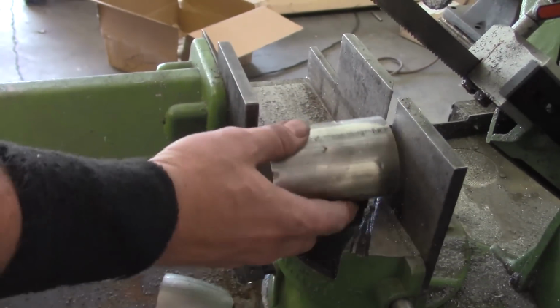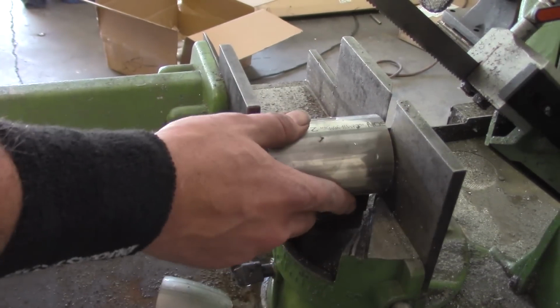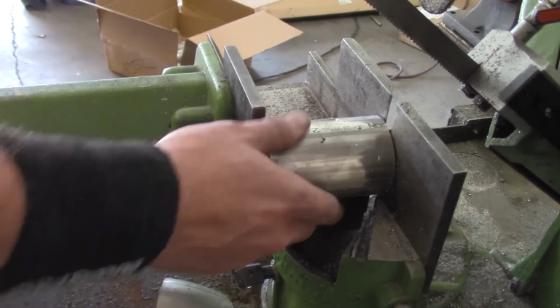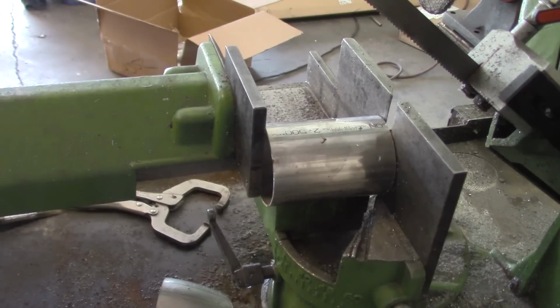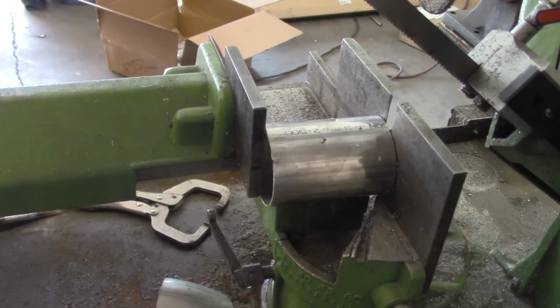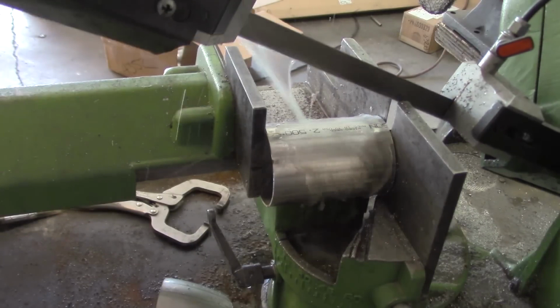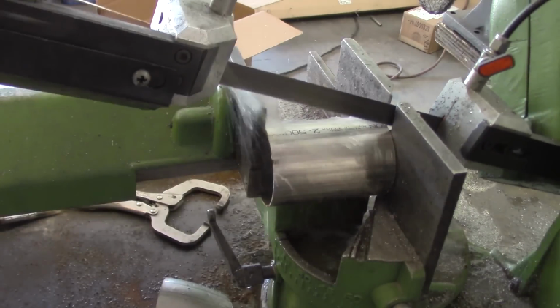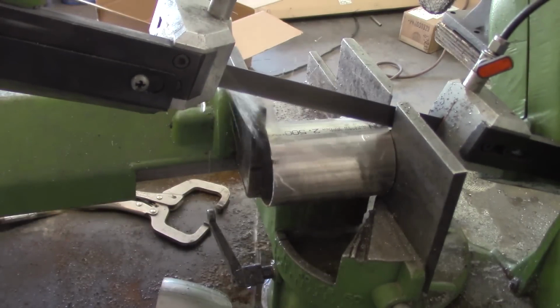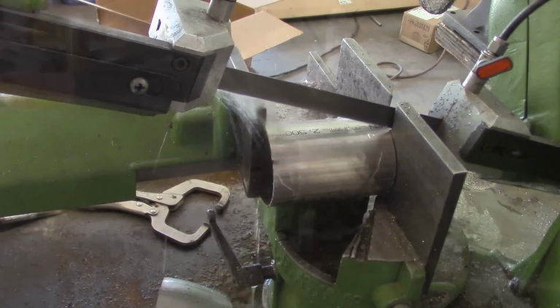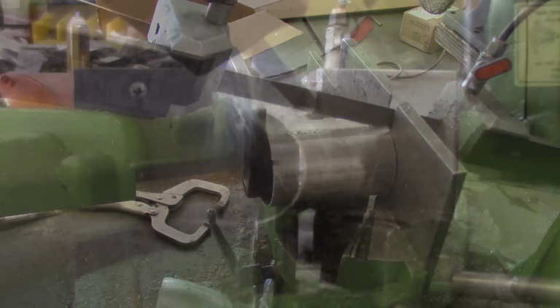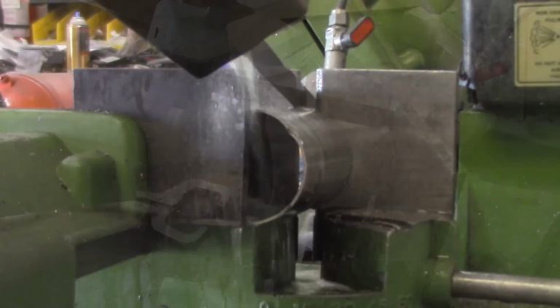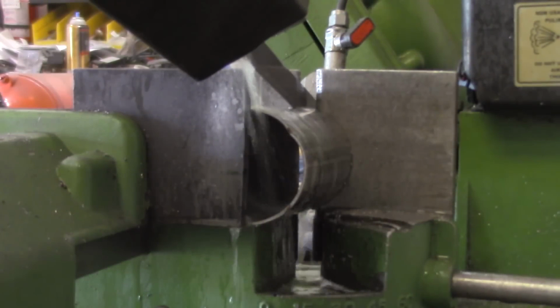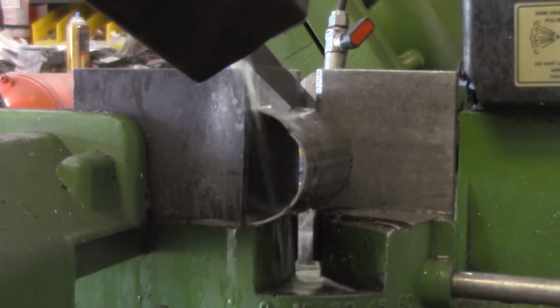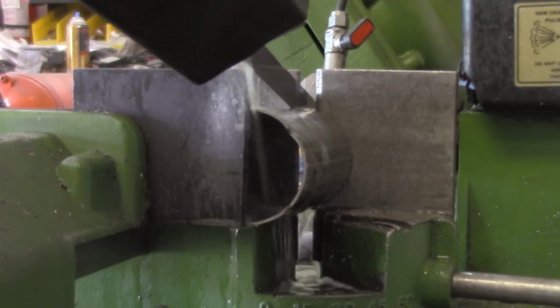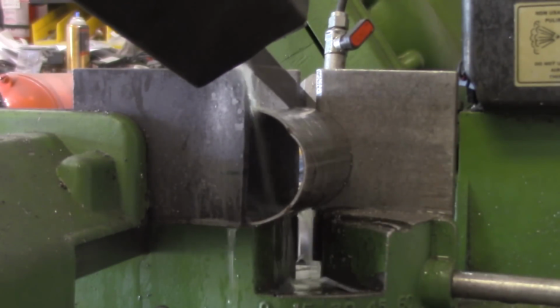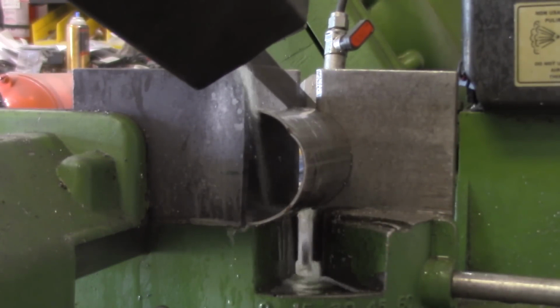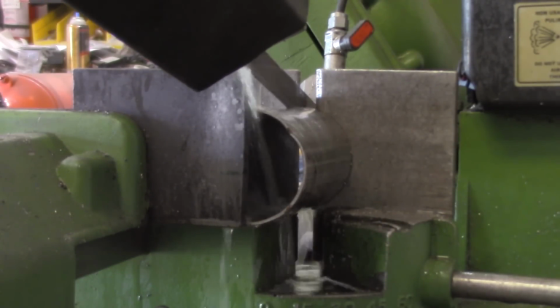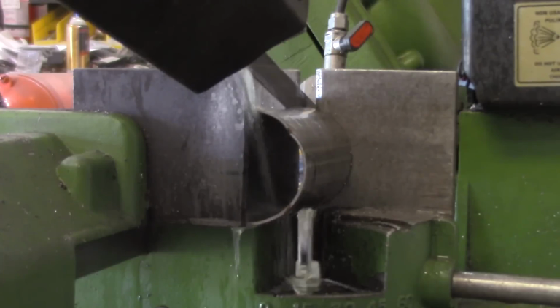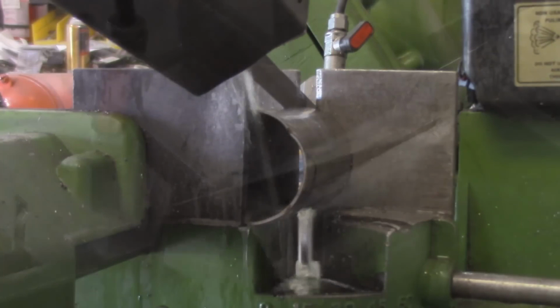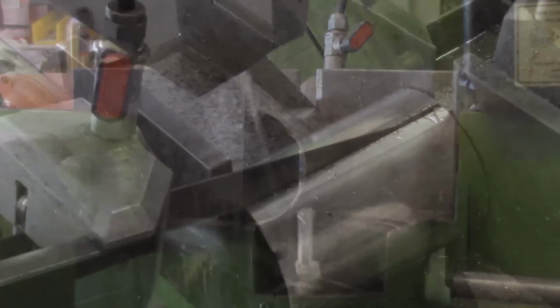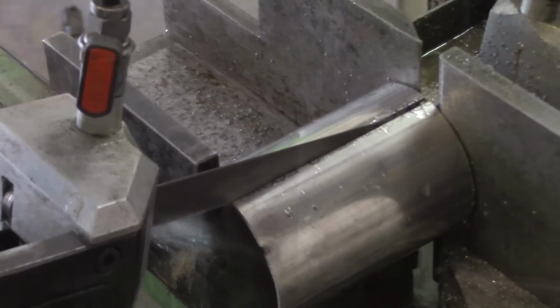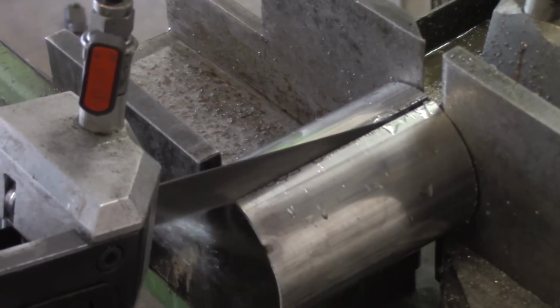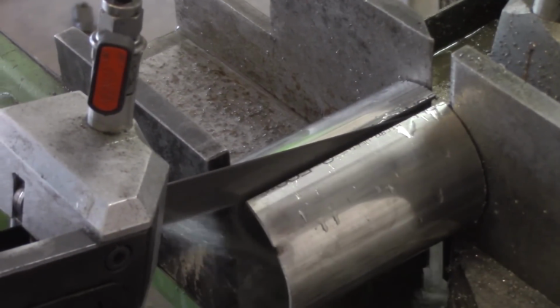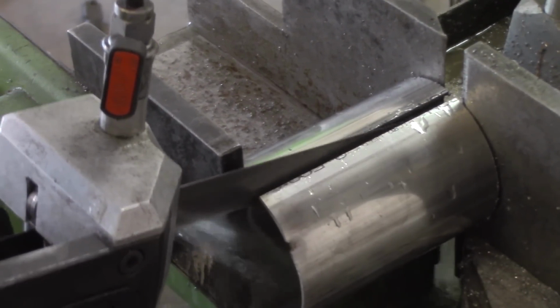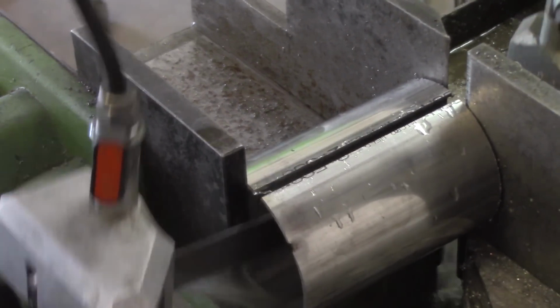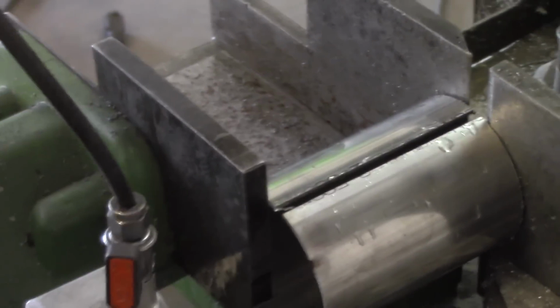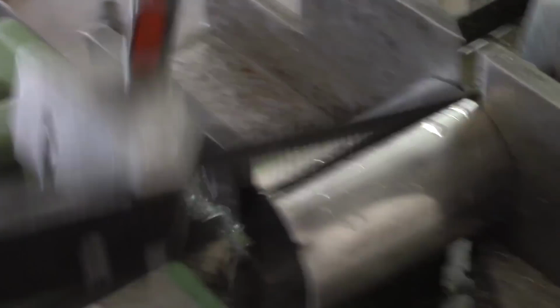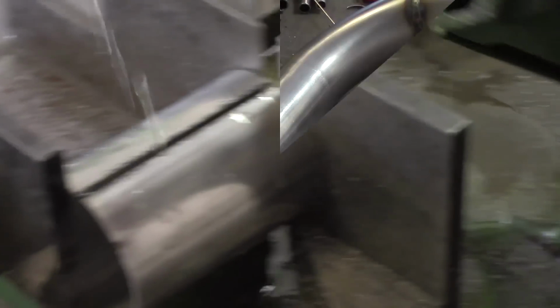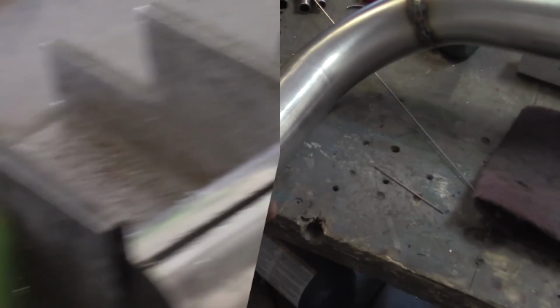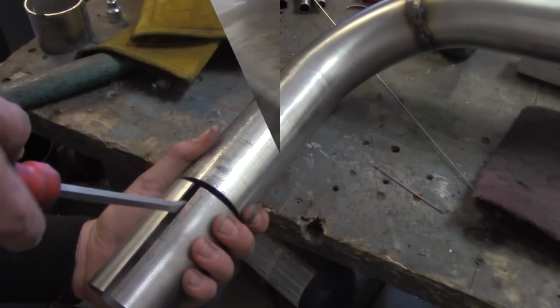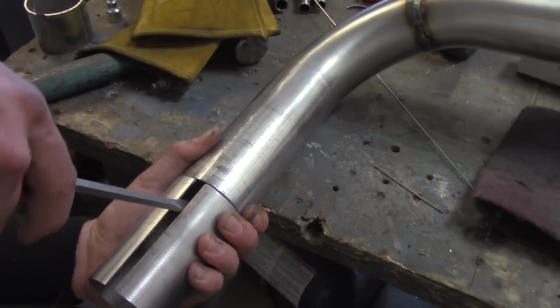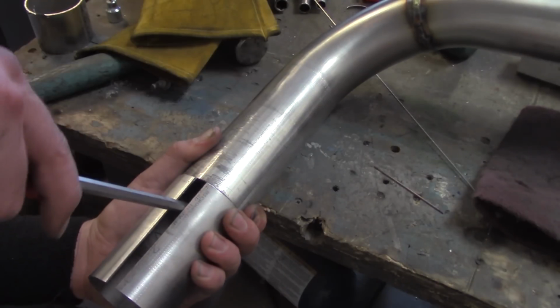So you get your tube cut down to length — this is the actual length of the tip itself — and as soon as you get your length correct, we're going to slice it right down the middle. Now if you're doing this by hand, watch carefully, it pops just a little bit at the end. So if you're holding it by hand, just be careful.